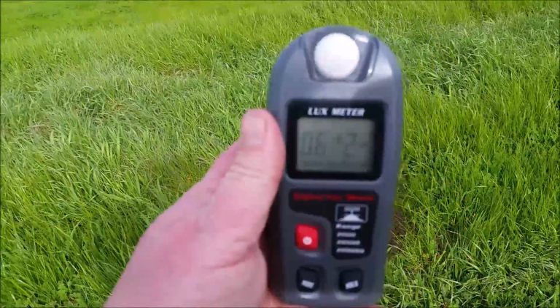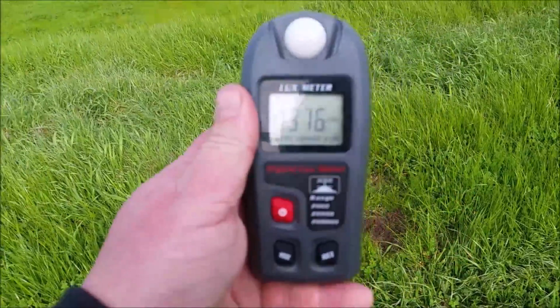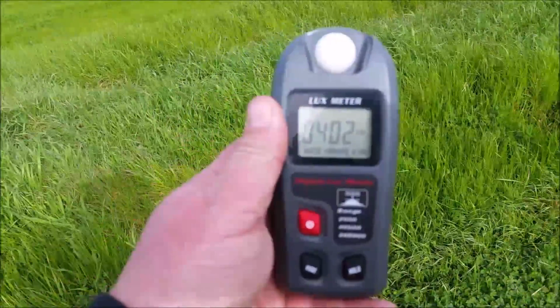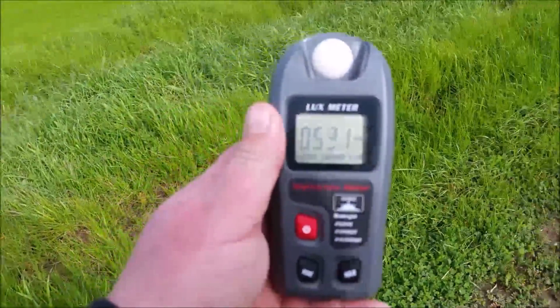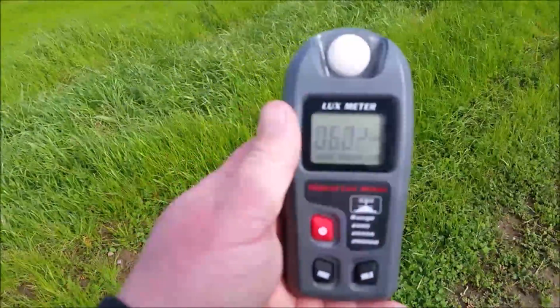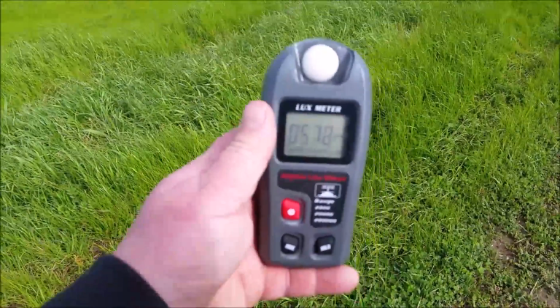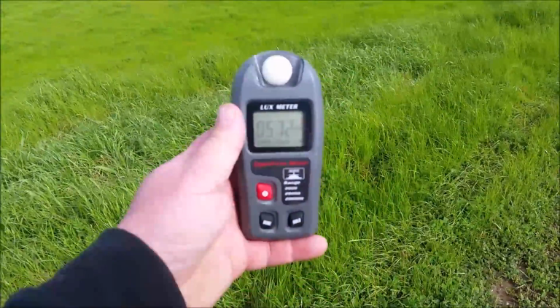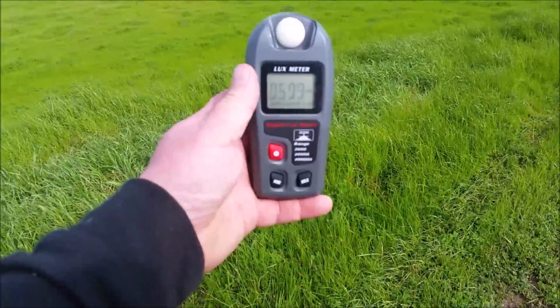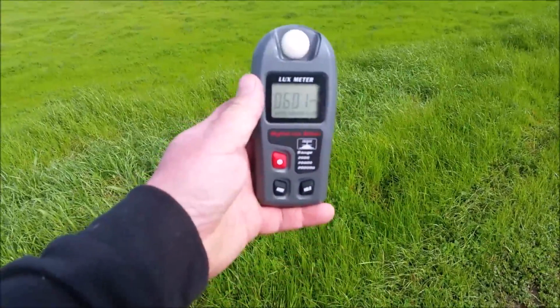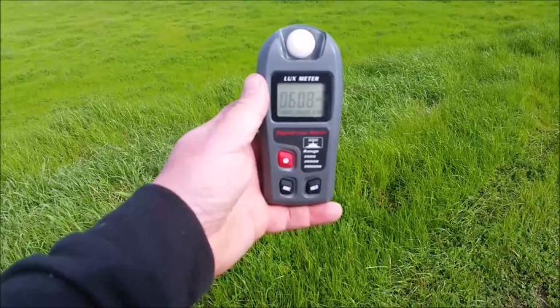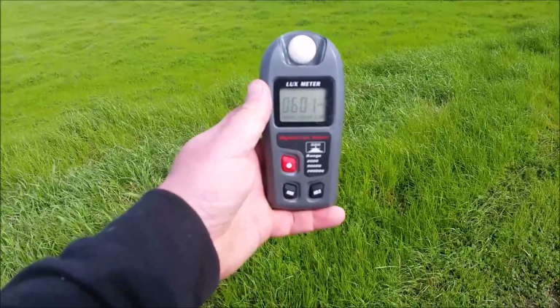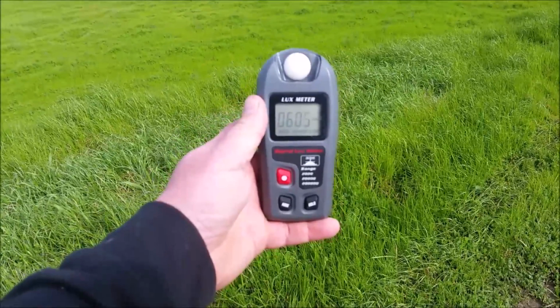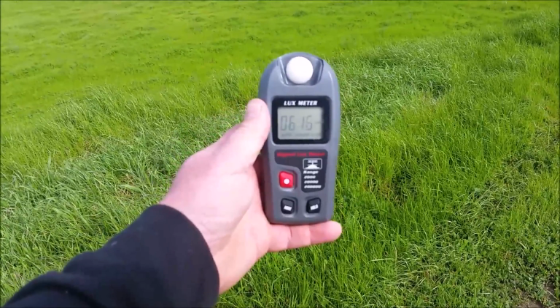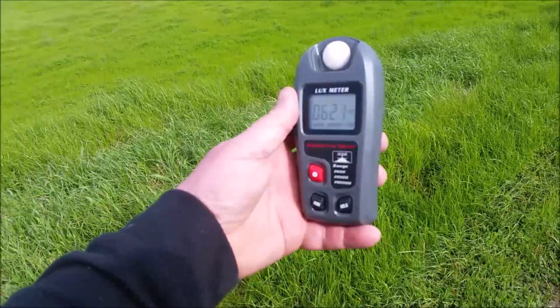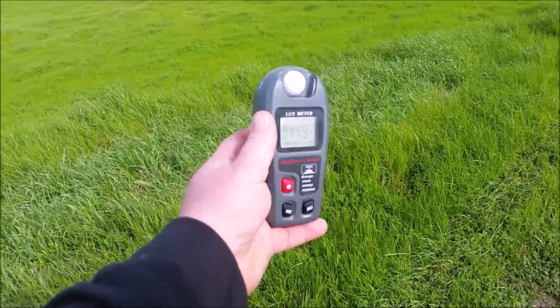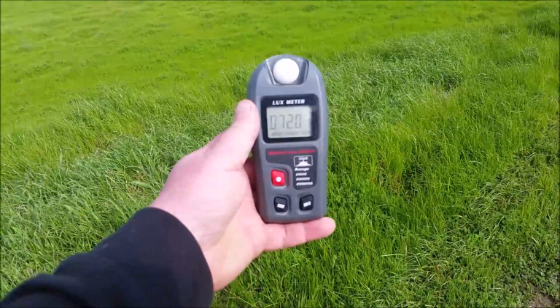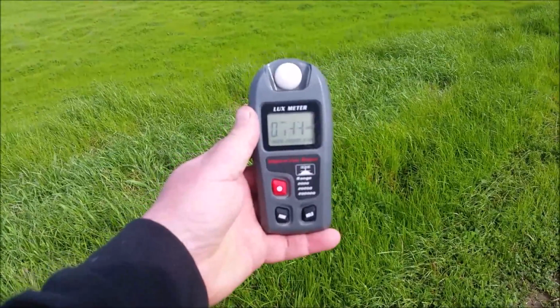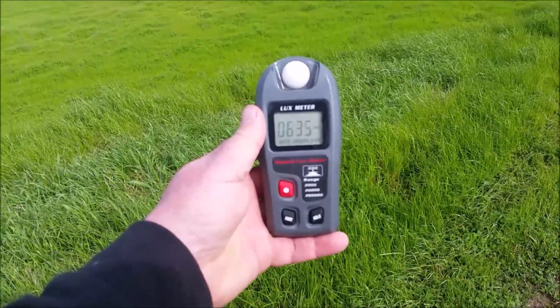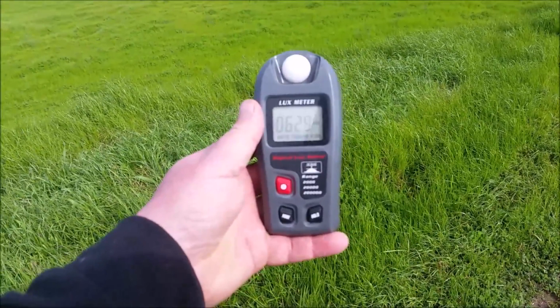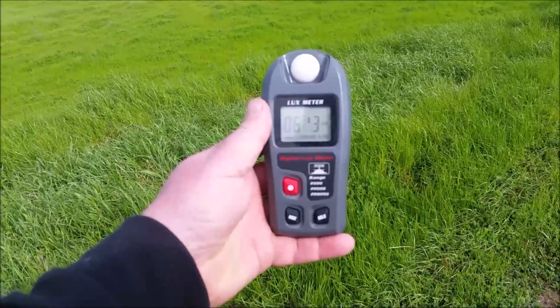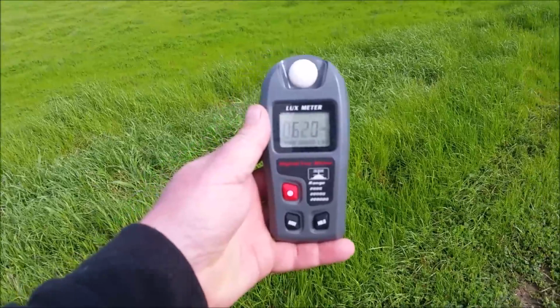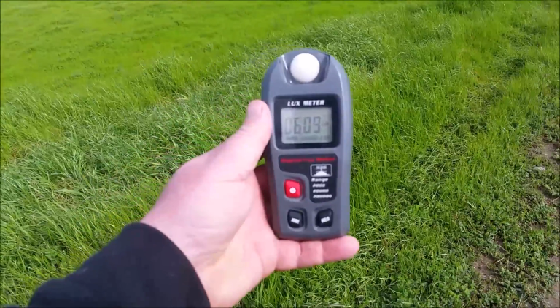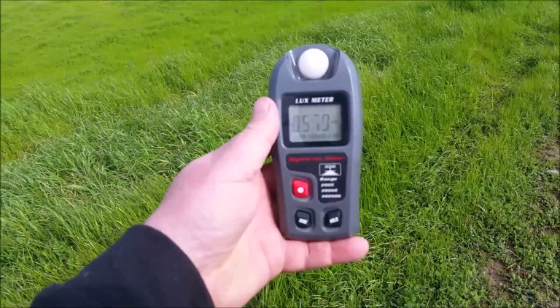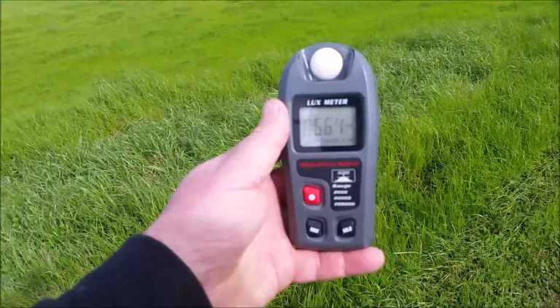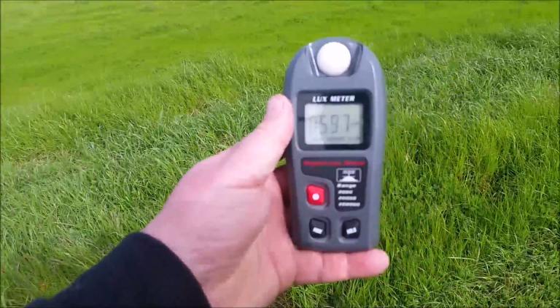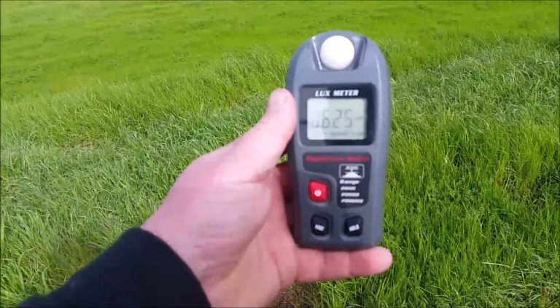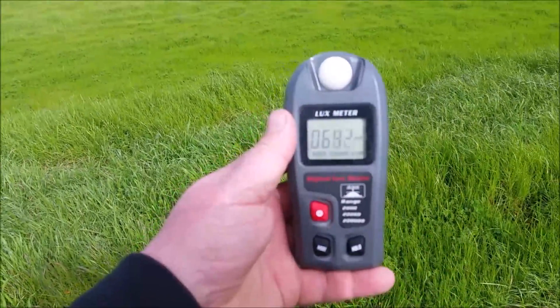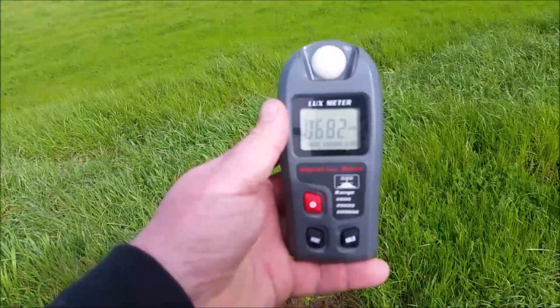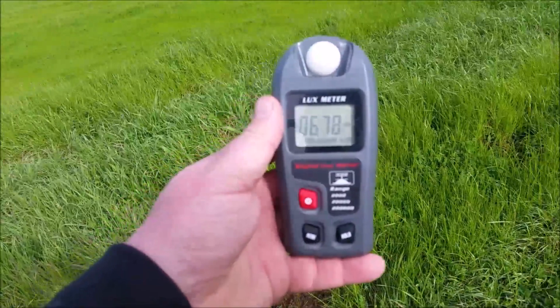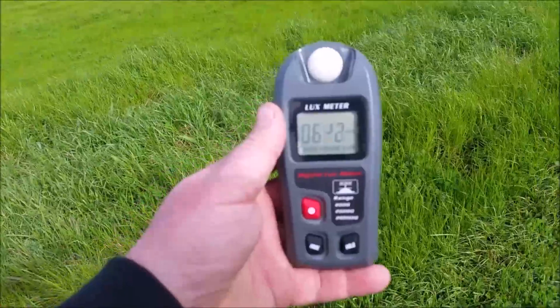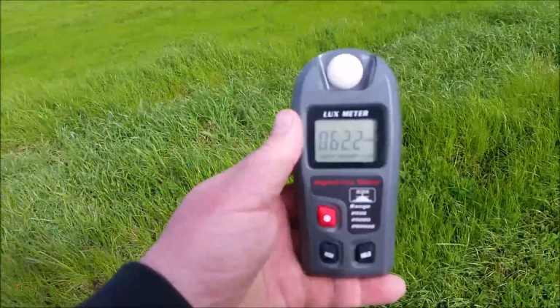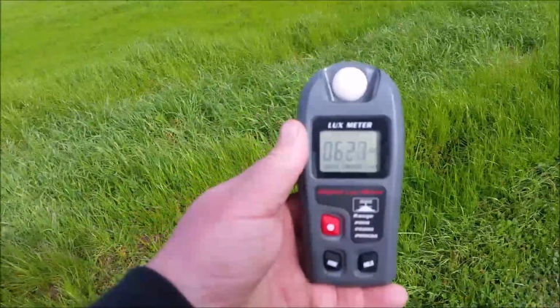So what I've got to do with my LED light test is rig up a jig that will hold the light perfectly square to the meter, and the meter perfectly squared to the light. This will allow me to measure luminance.